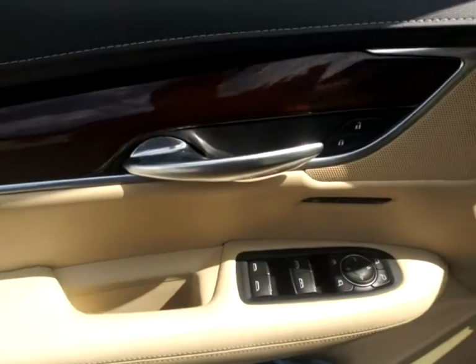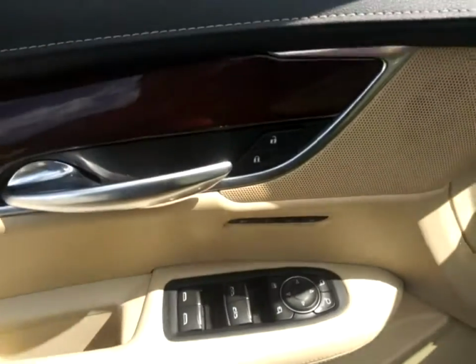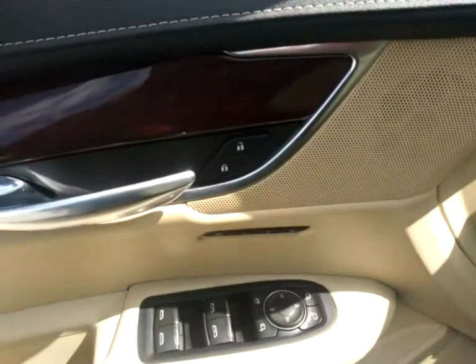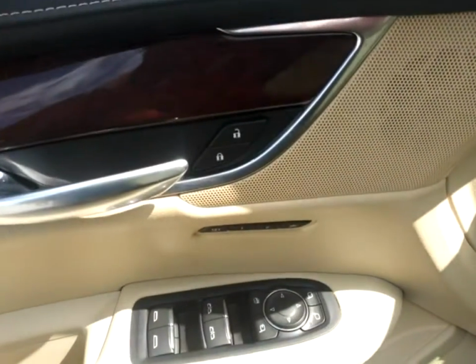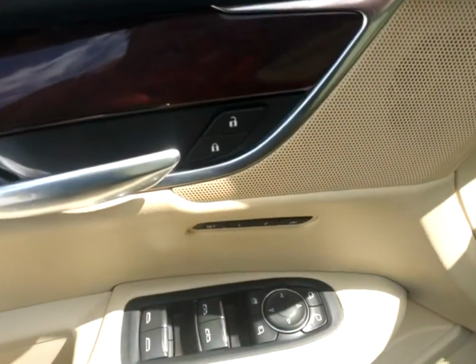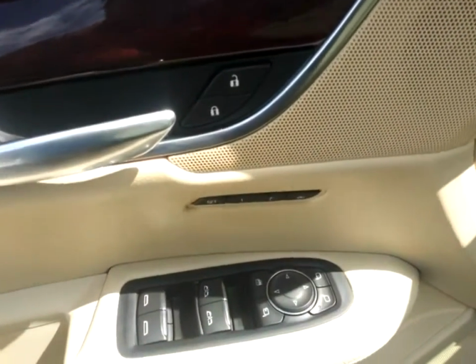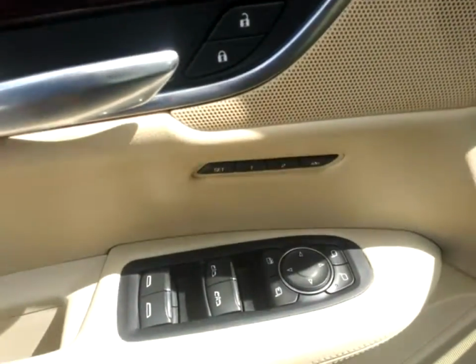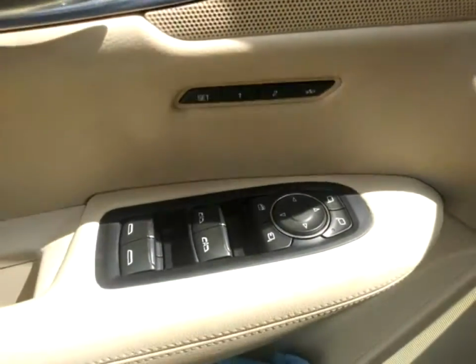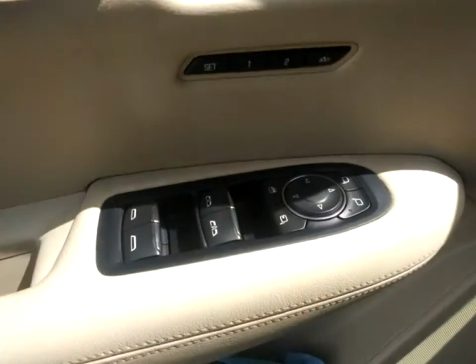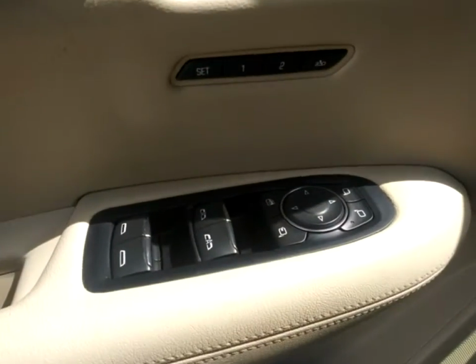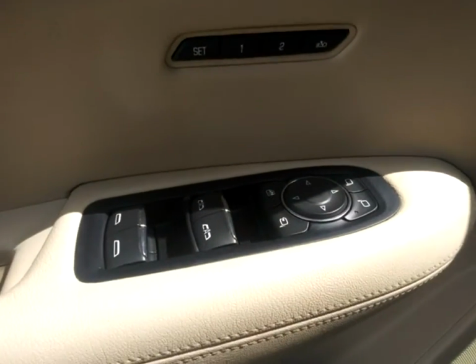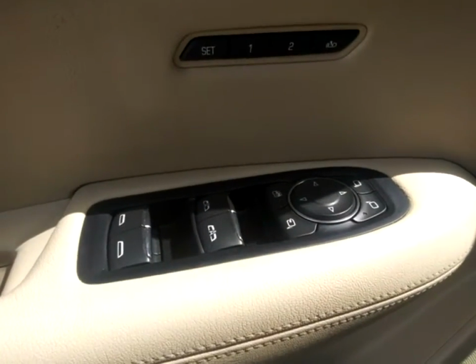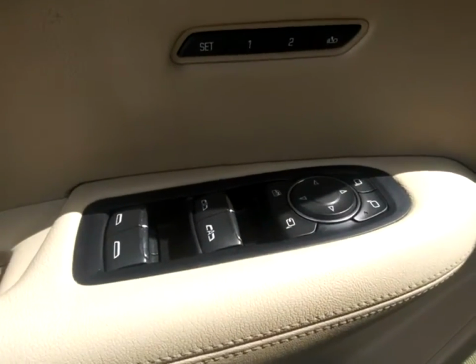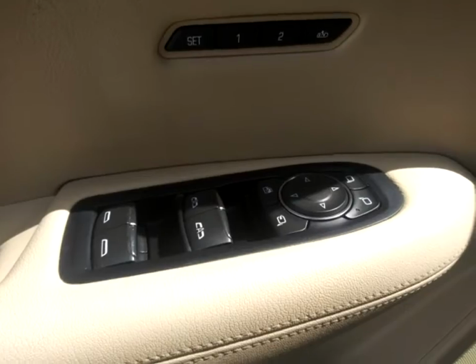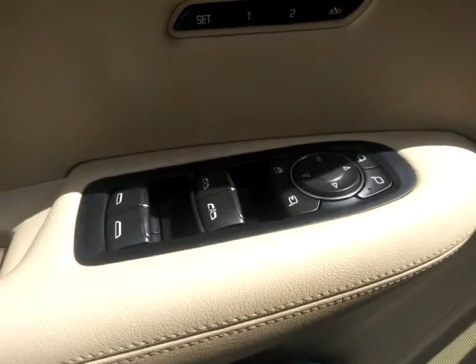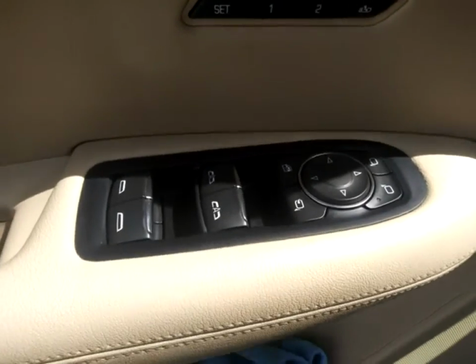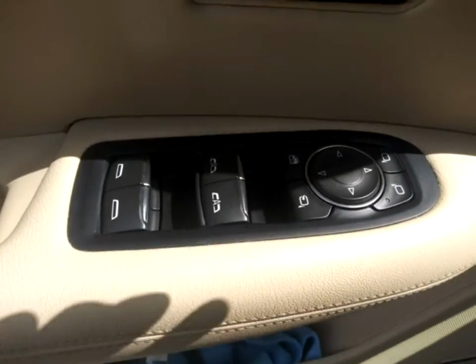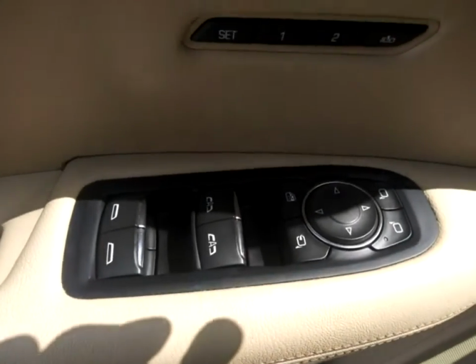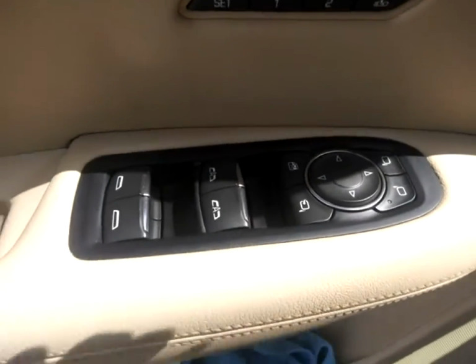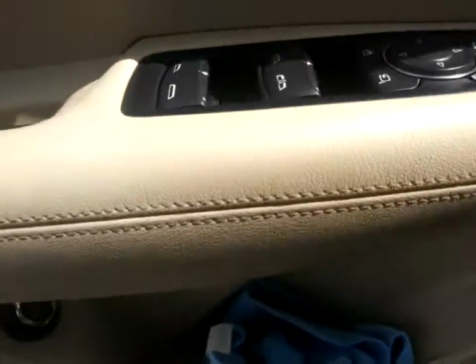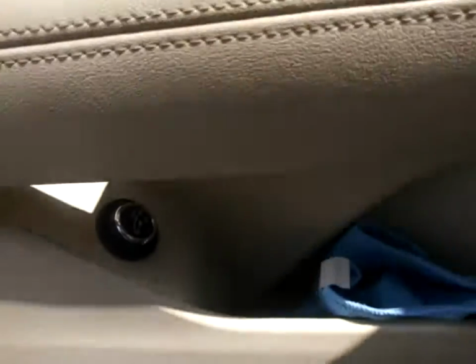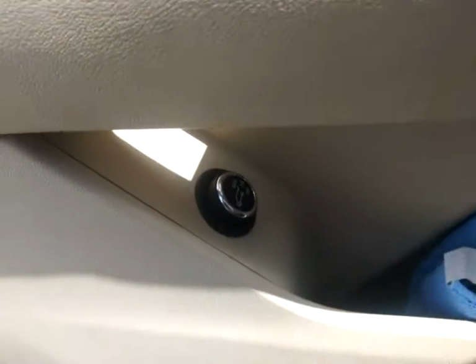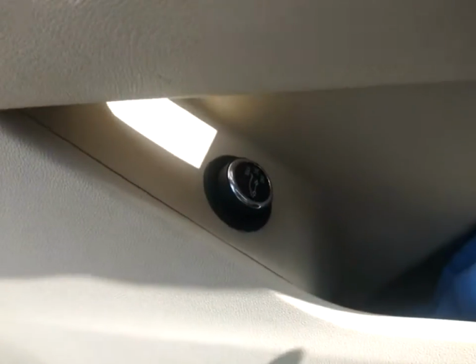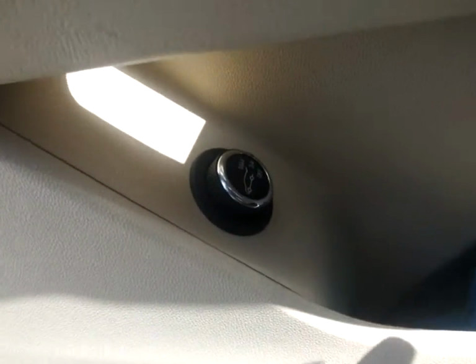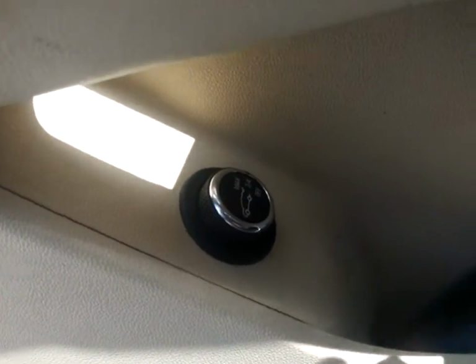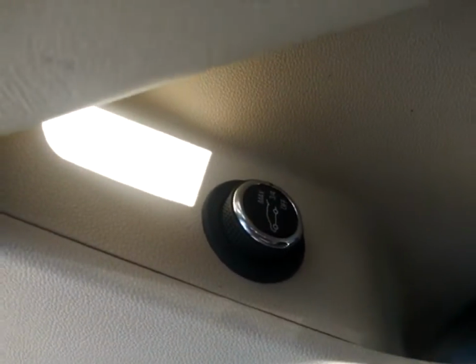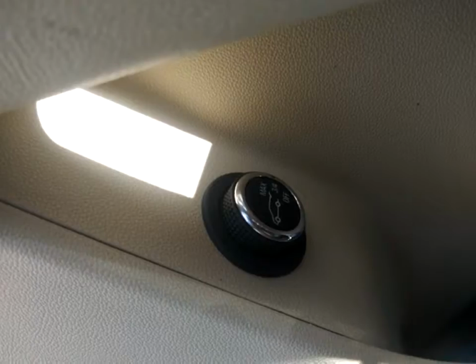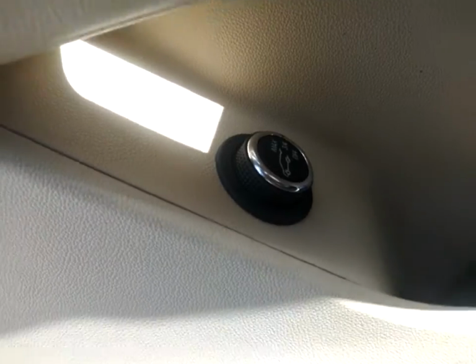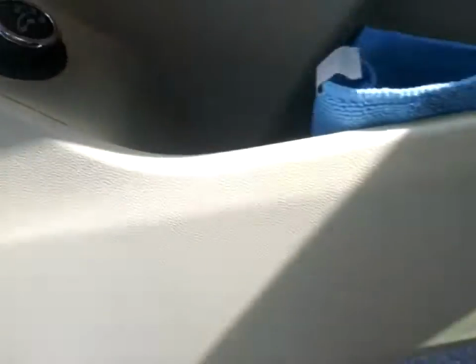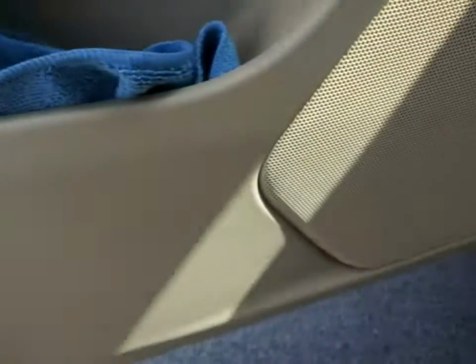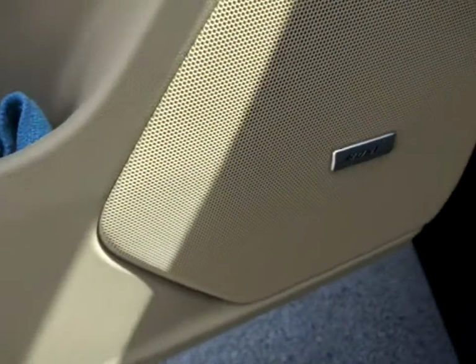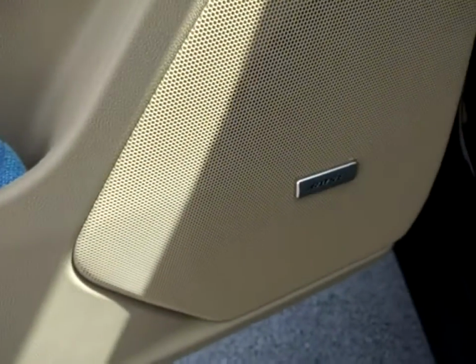Power passenger seat, power driver's seat, keyless entry, all-wheel drive, traction control, anti-lock braking system, backup camera, remote engine start, leather-wrapped steering wheel, adjustable steering wheel.